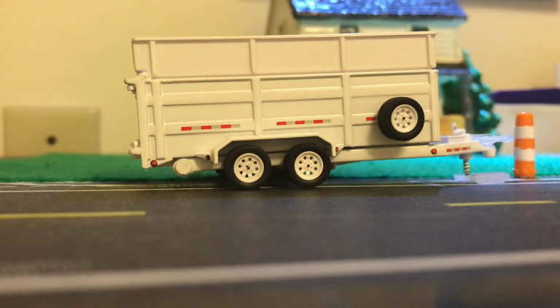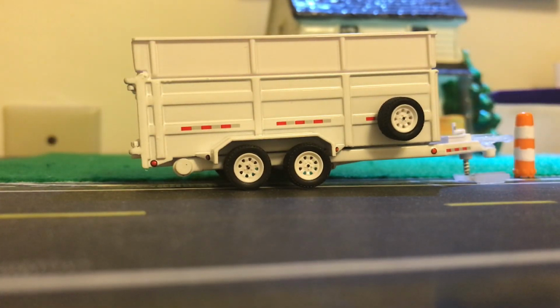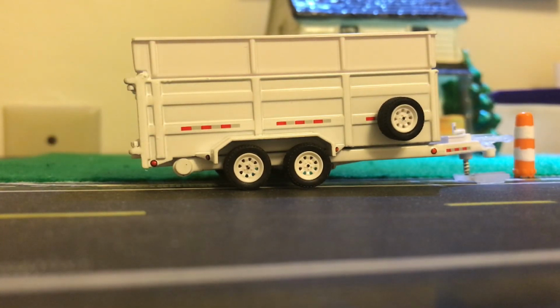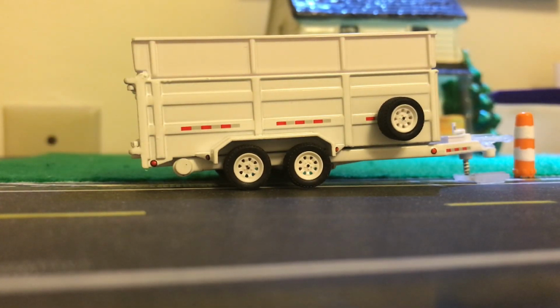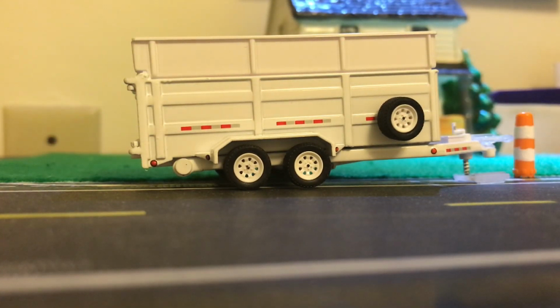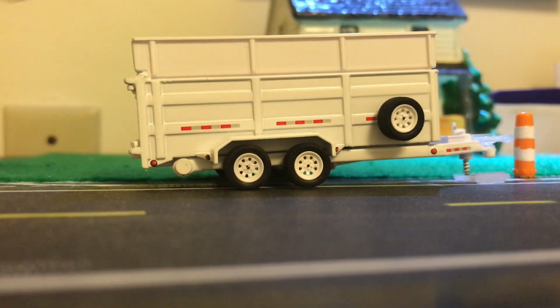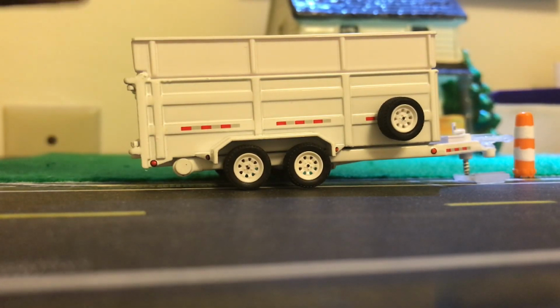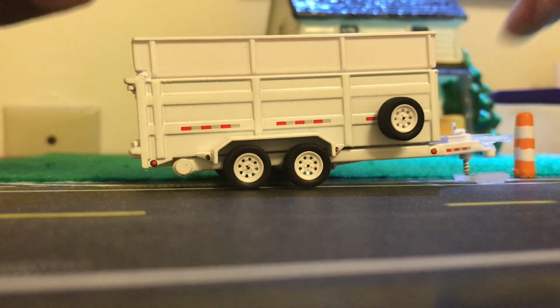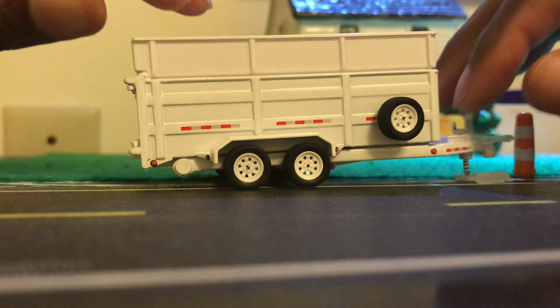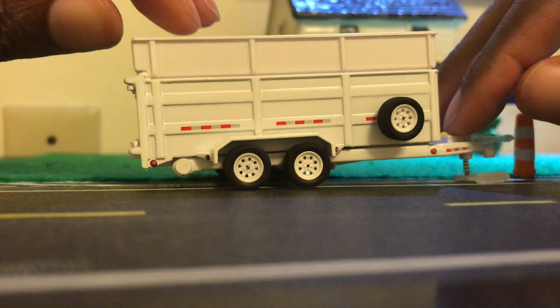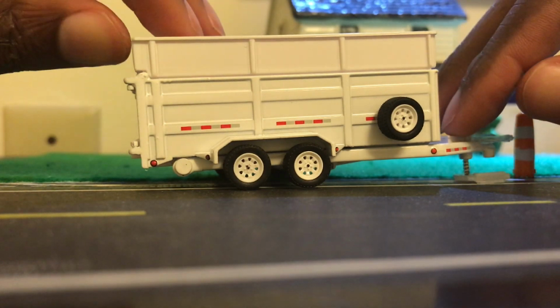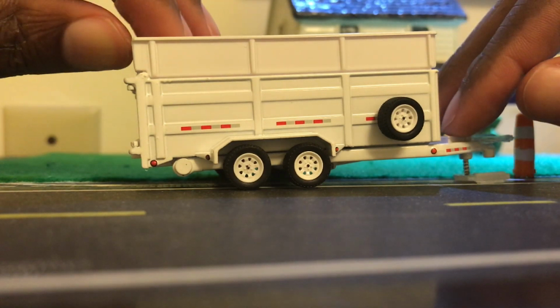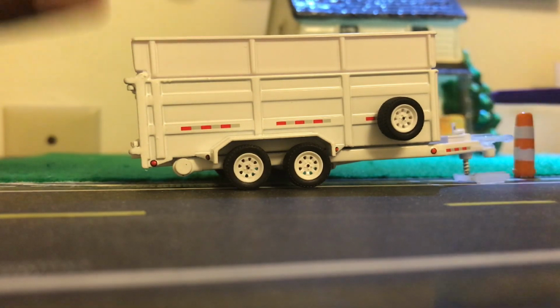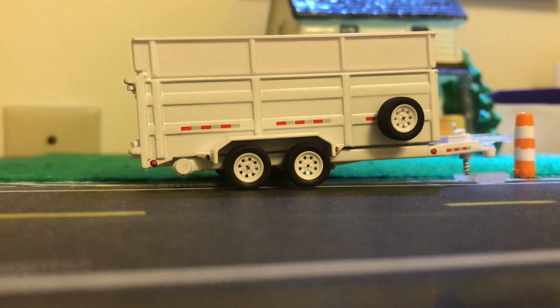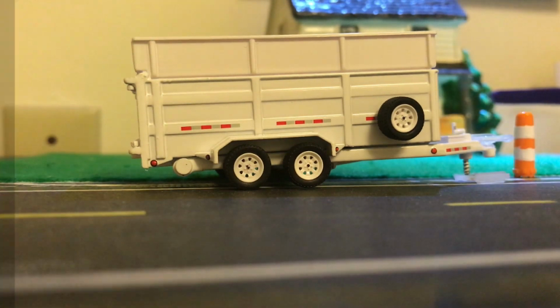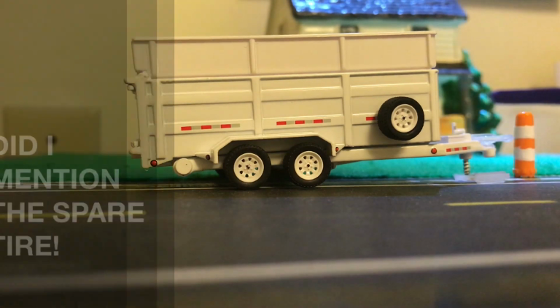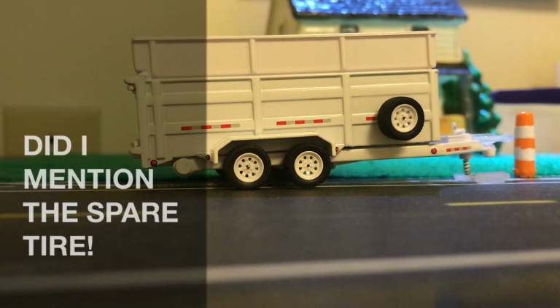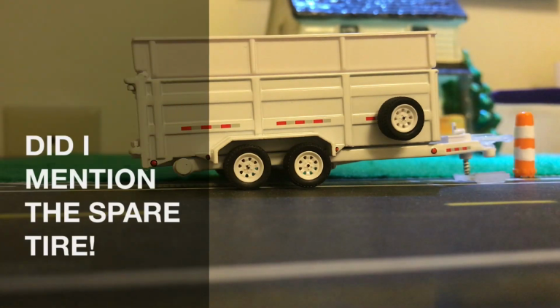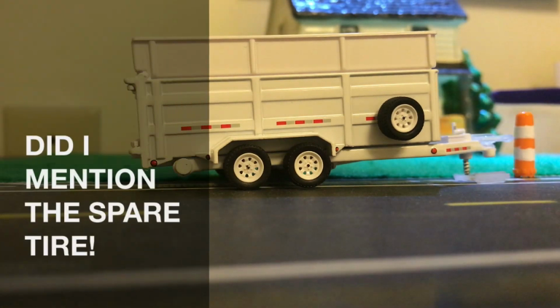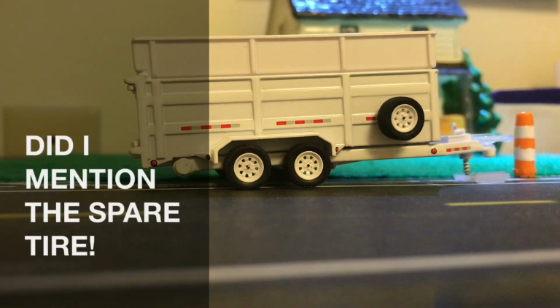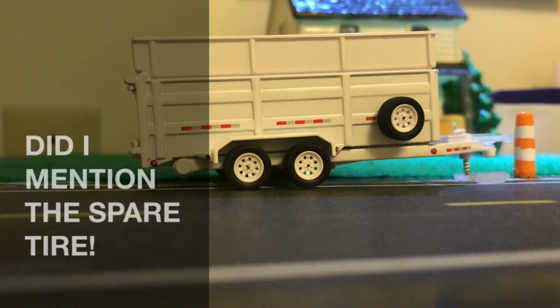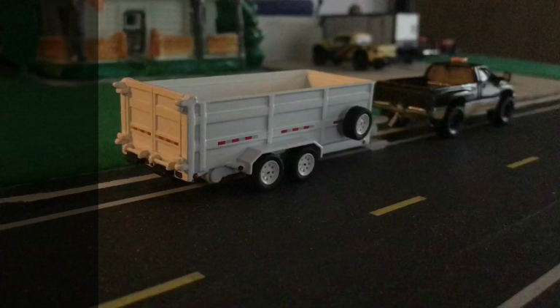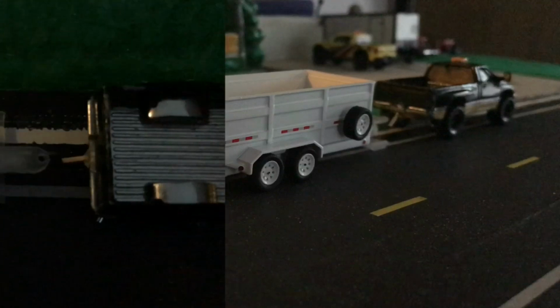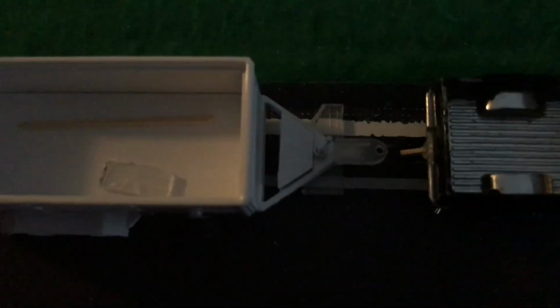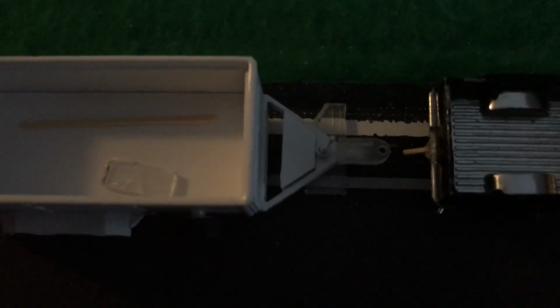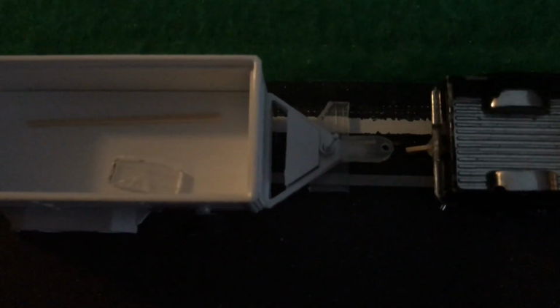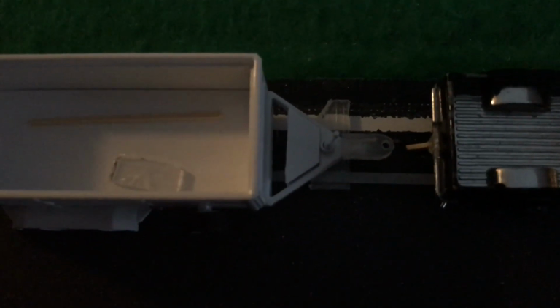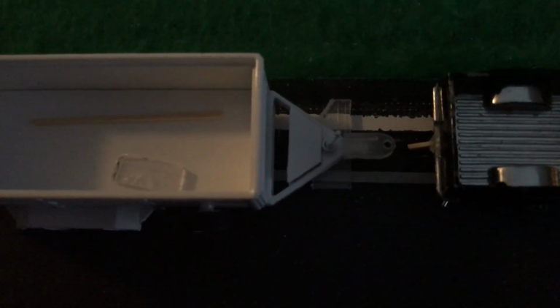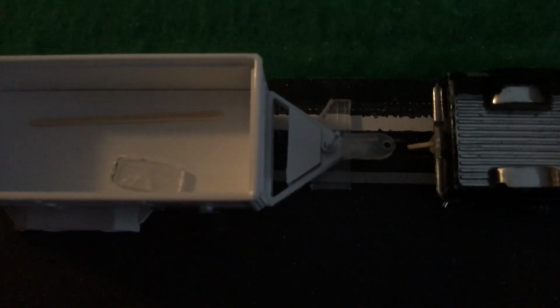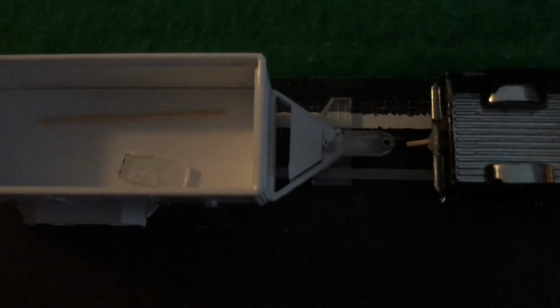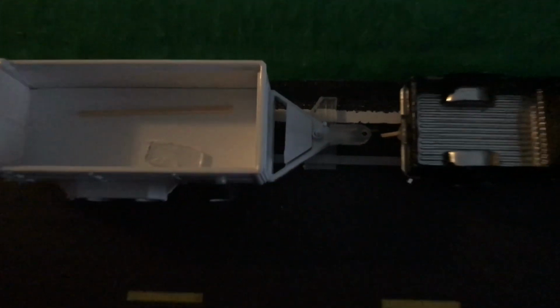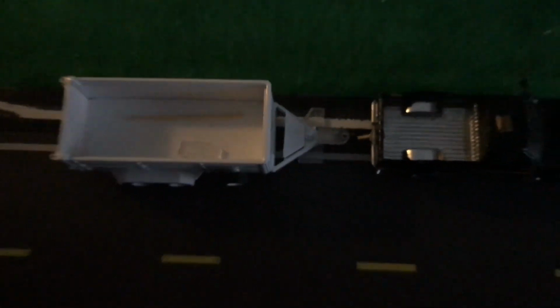Twelve dollars kinda hurt, but it was worth every penny, man. Did I mention the spare tire? RT Spacer with you — let's roll.